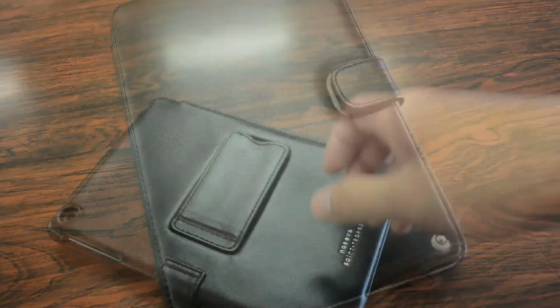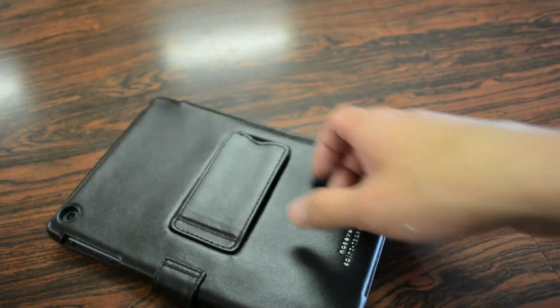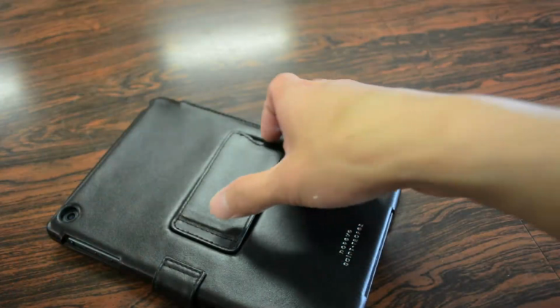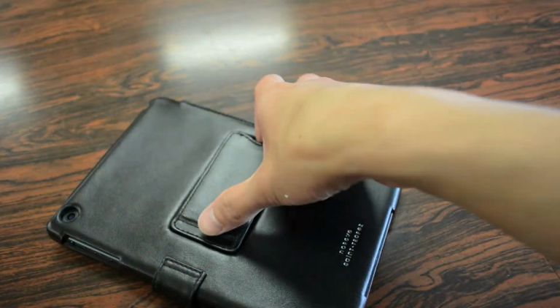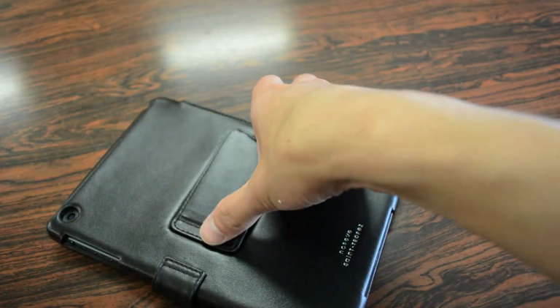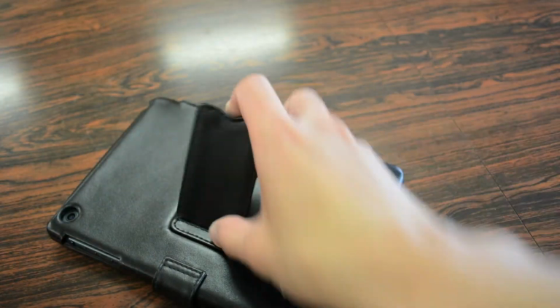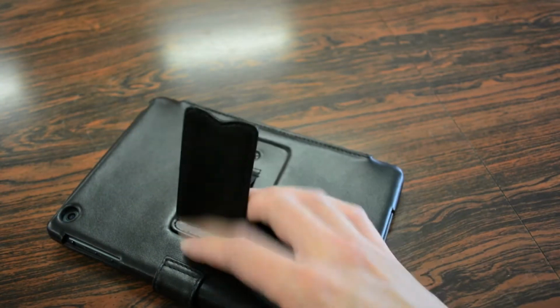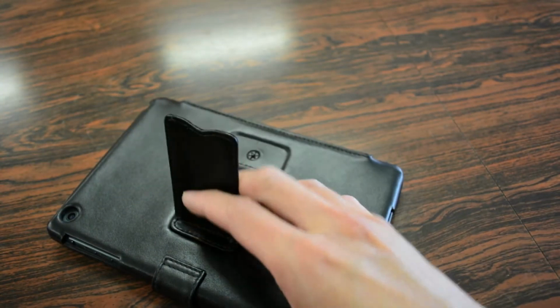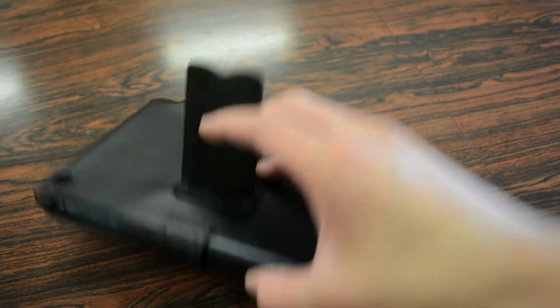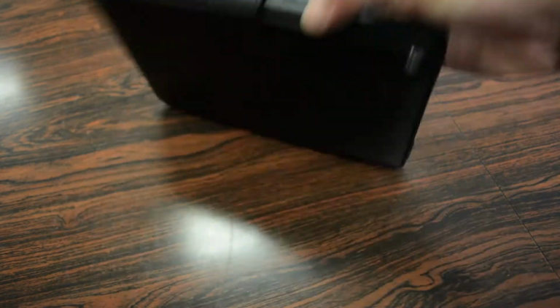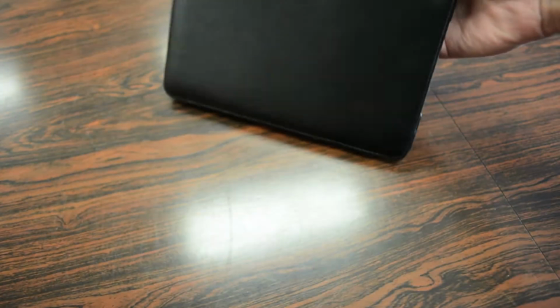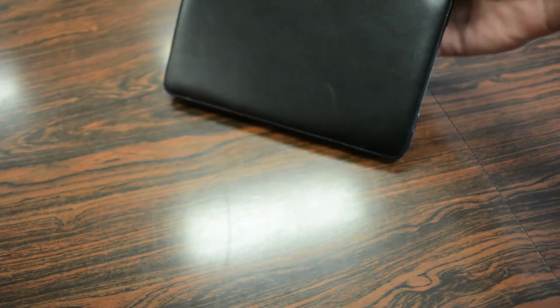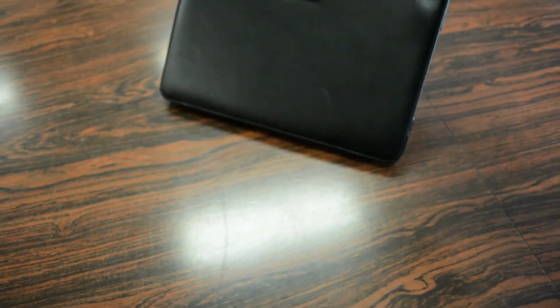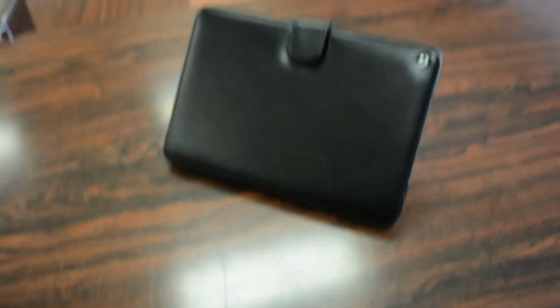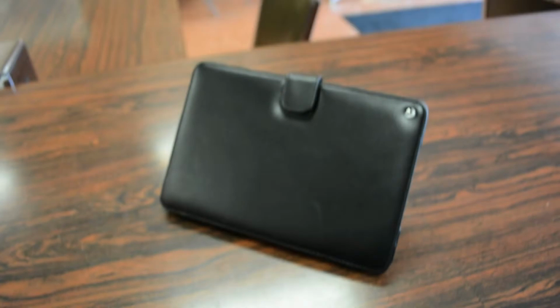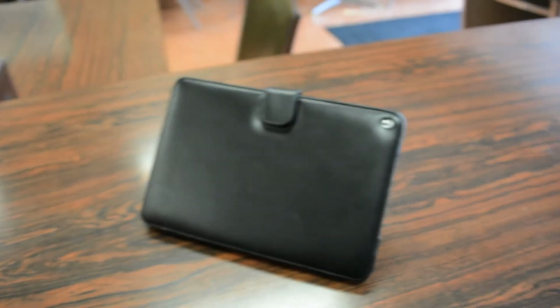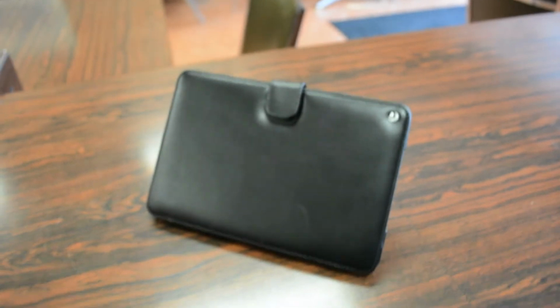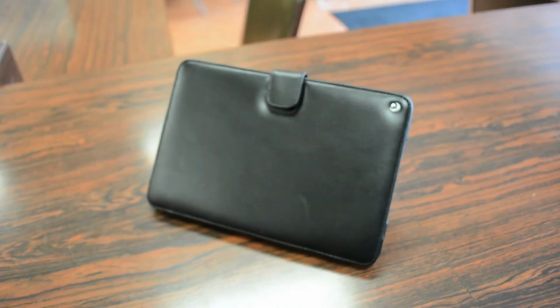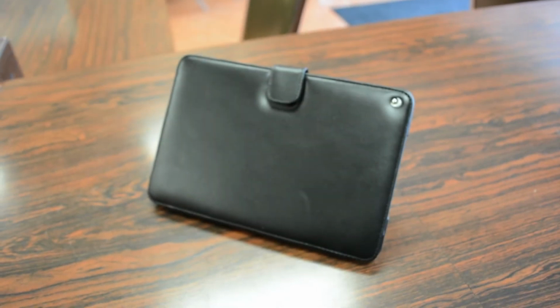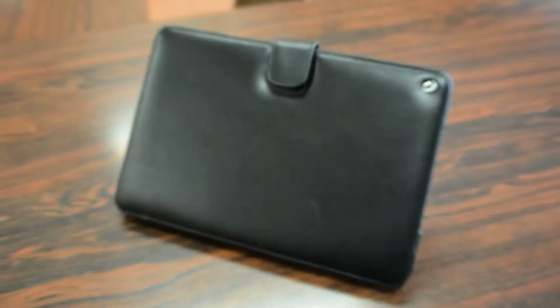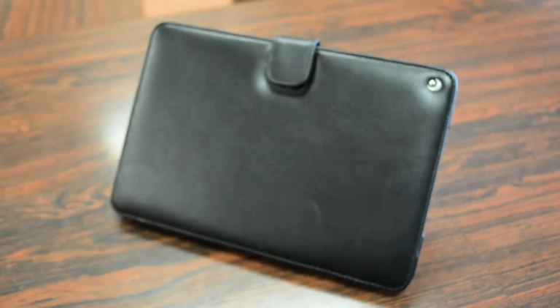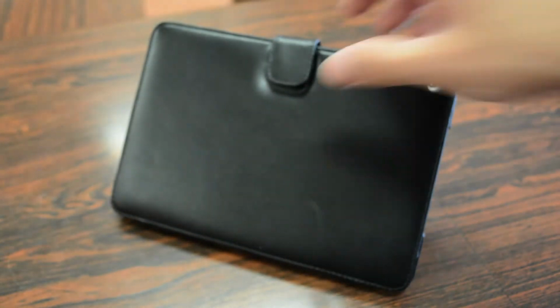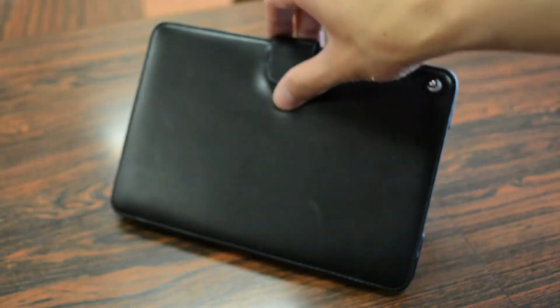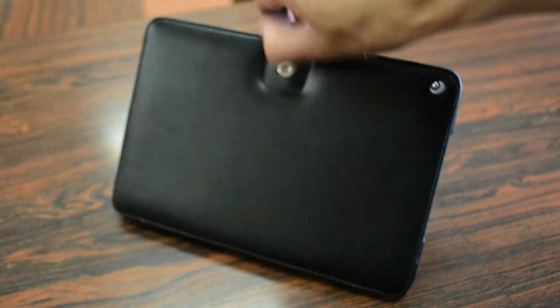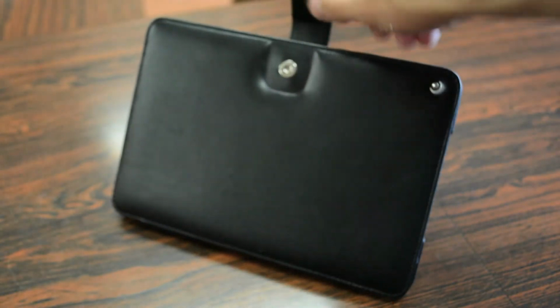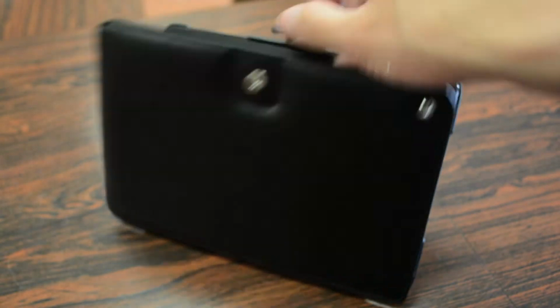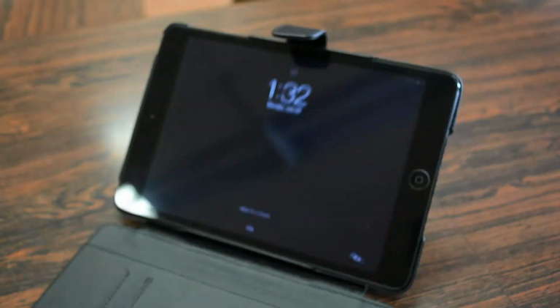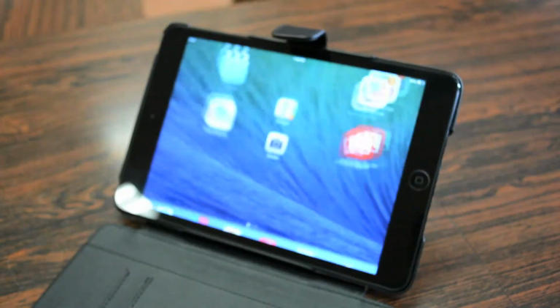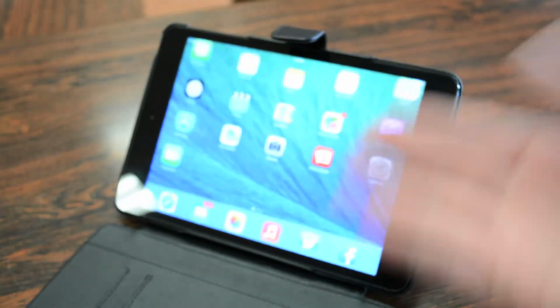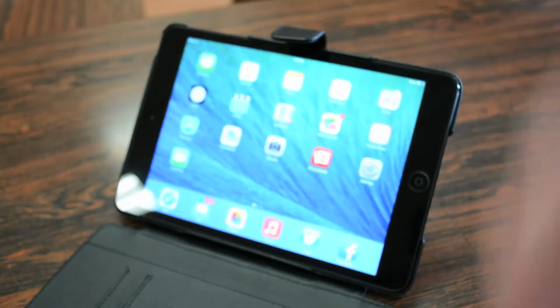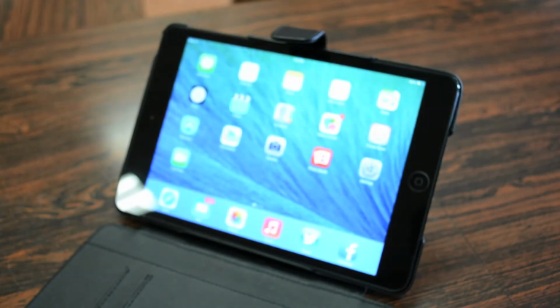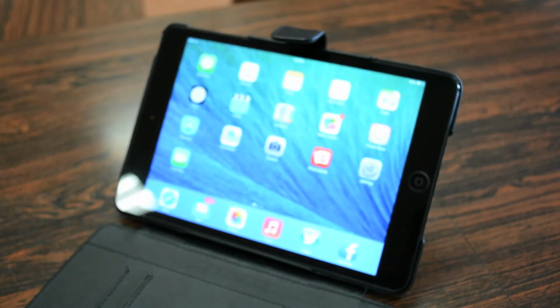The stand feature is very easy to use — just pop it out and use it to prop up your iPad. Or if you want to watch movies or something like that, just open the flap and work with that down as well.